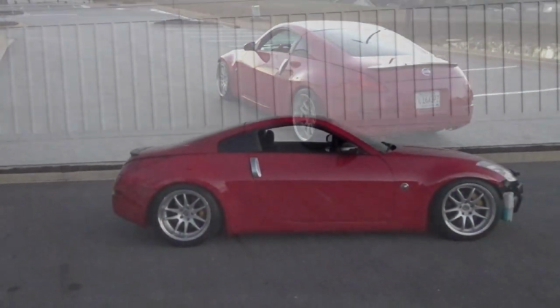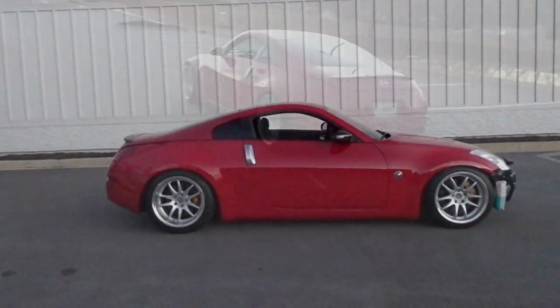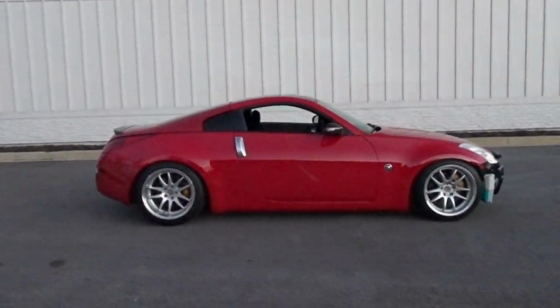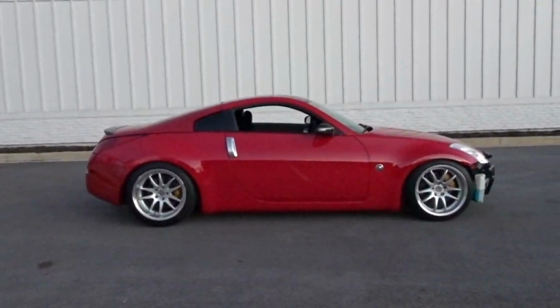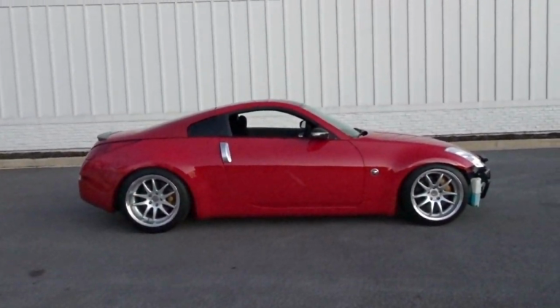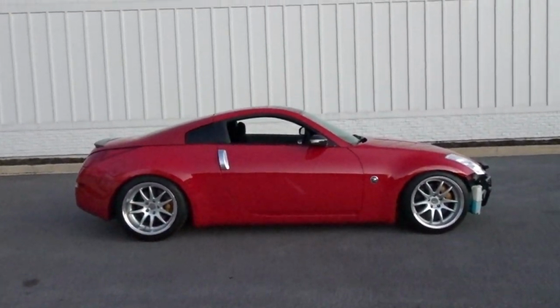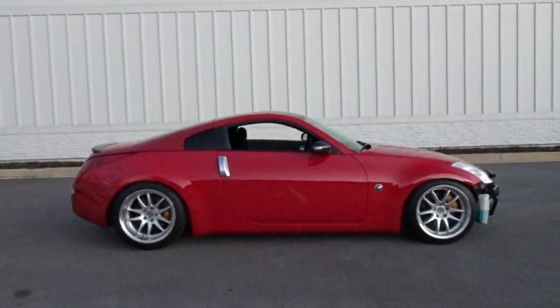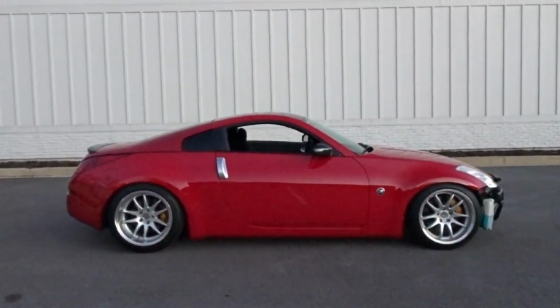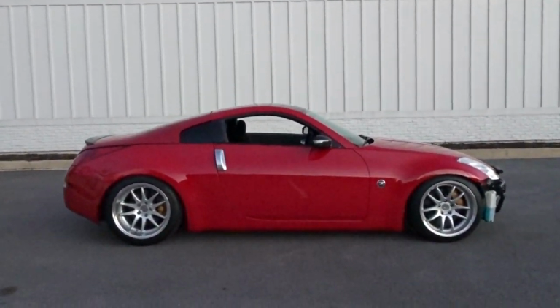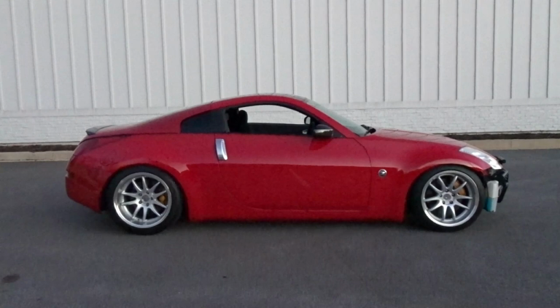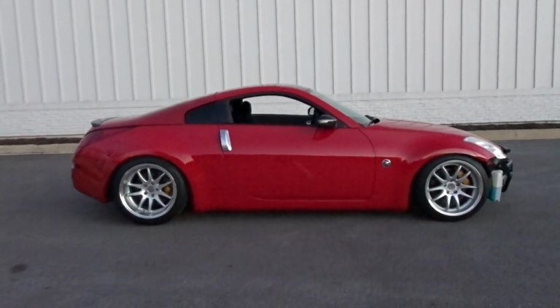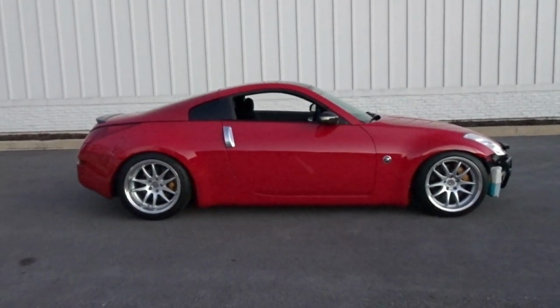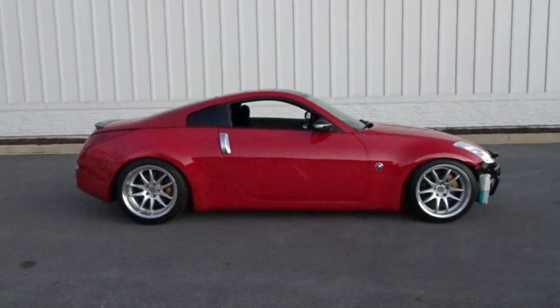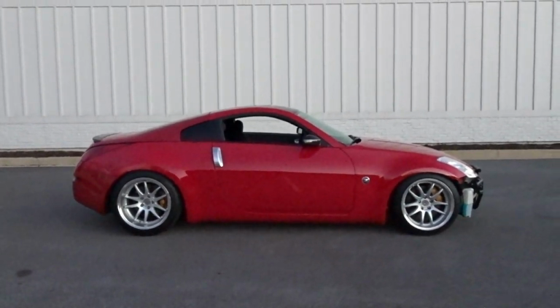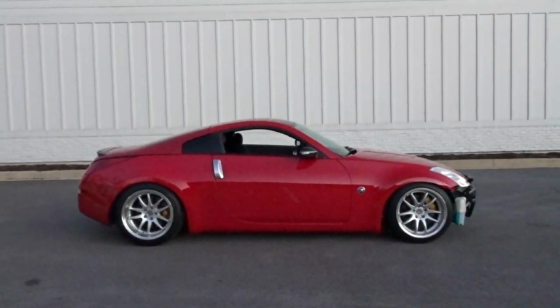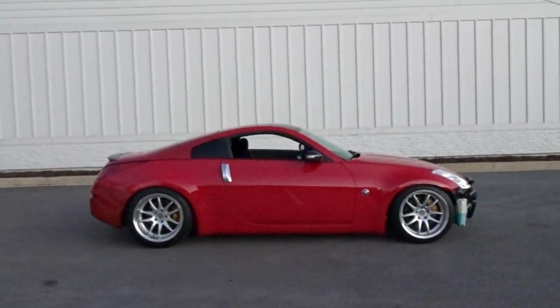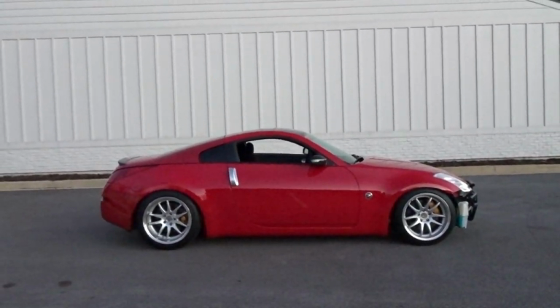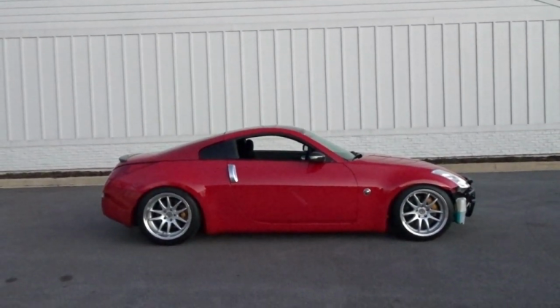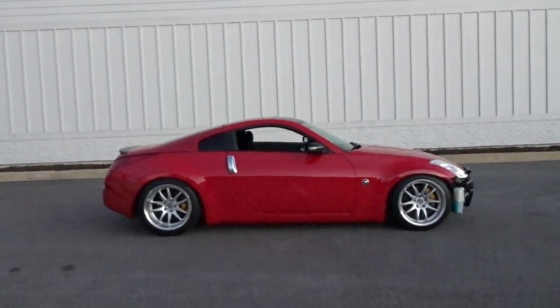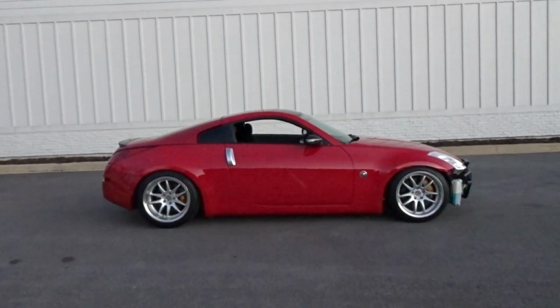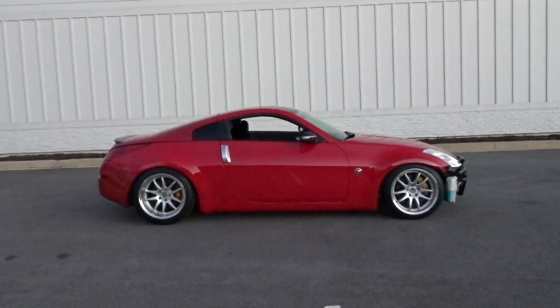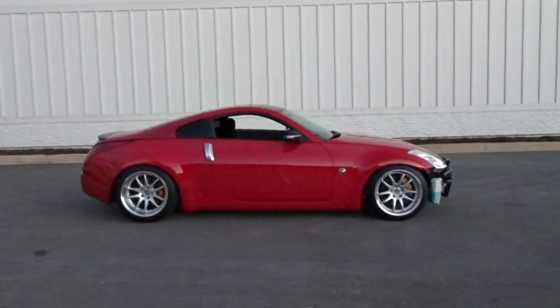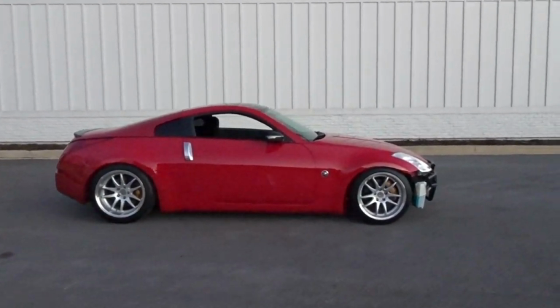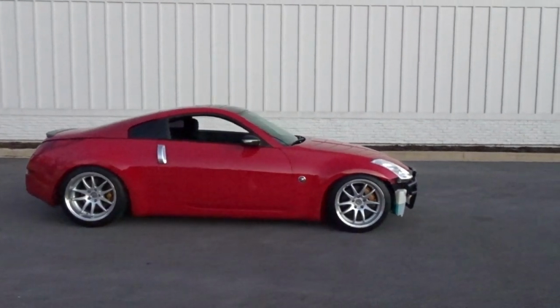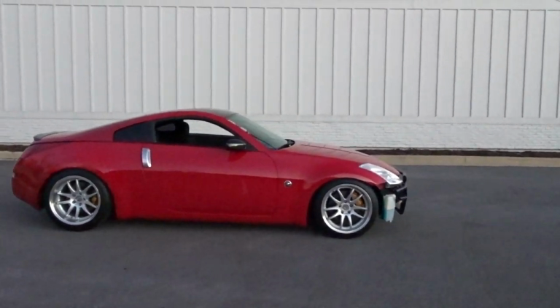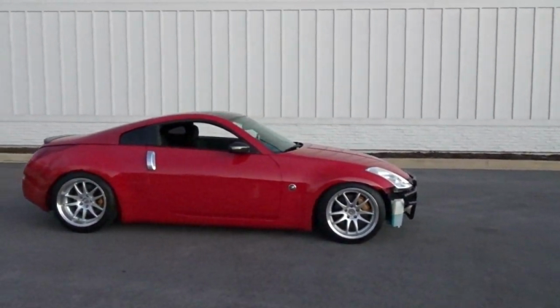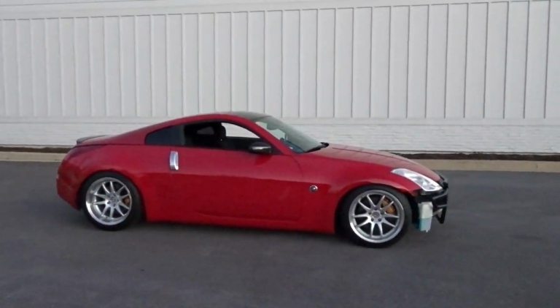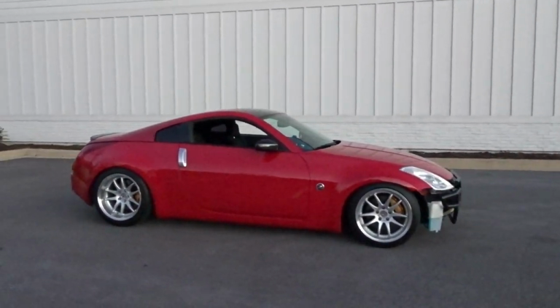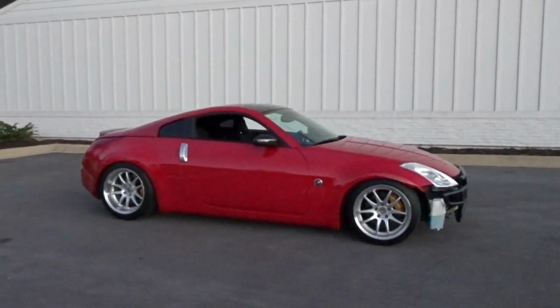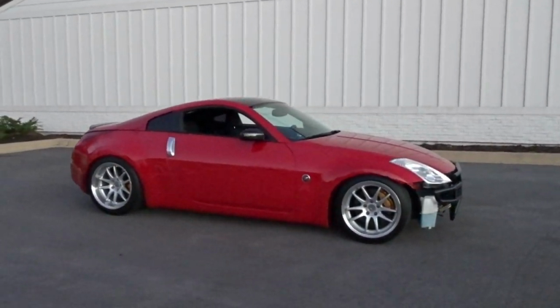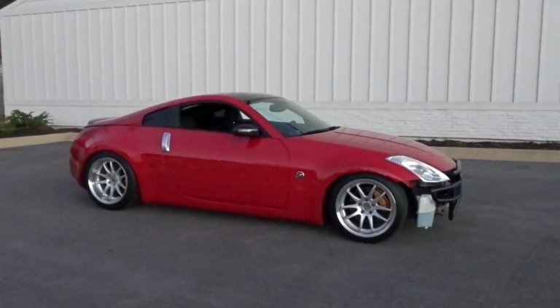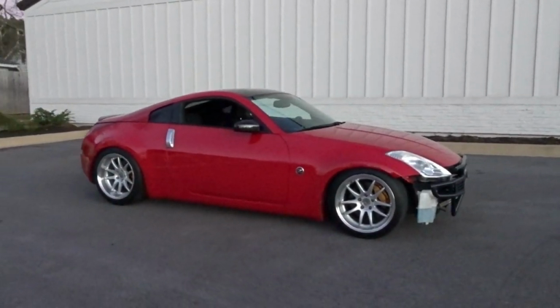This, guys, is a 2003 Nissan 350Z. It wasn't my first choice, but it popped up, it's in good condition, we made a deal happen, and I think she's going to be a fun little ripper.